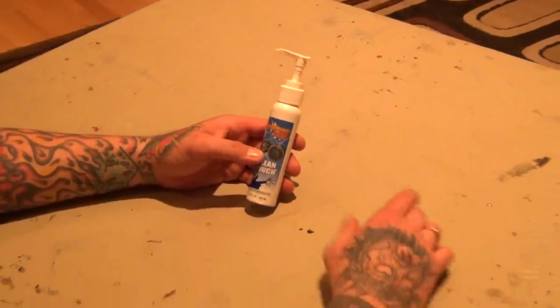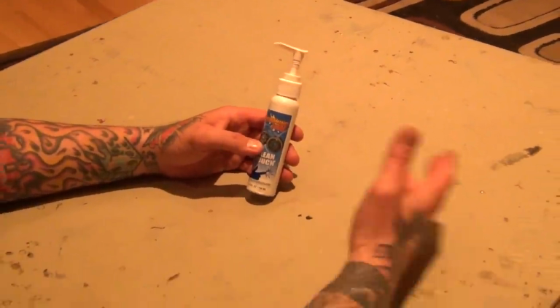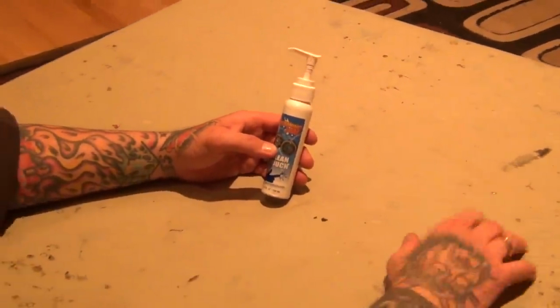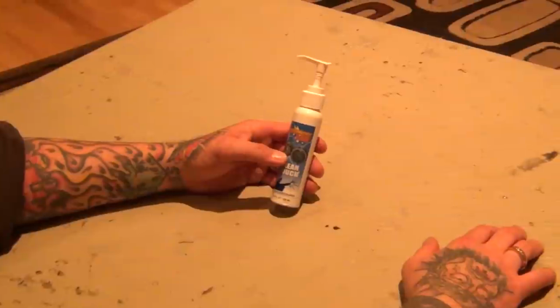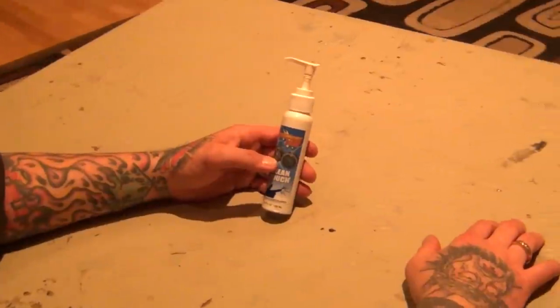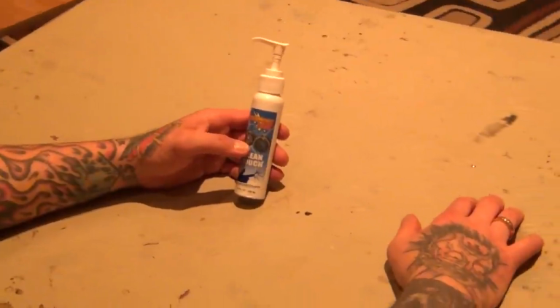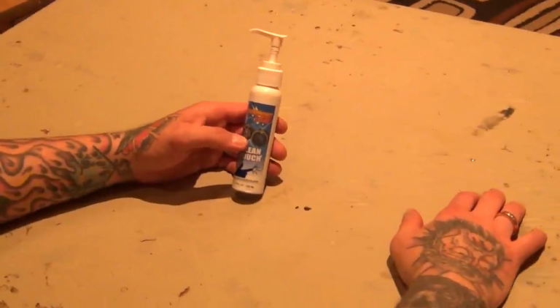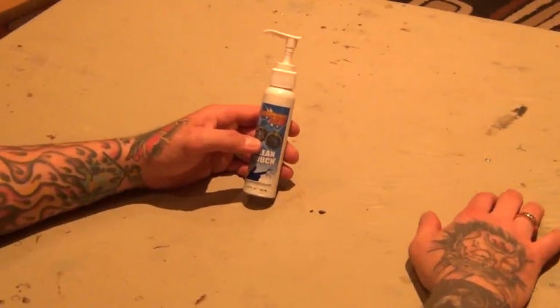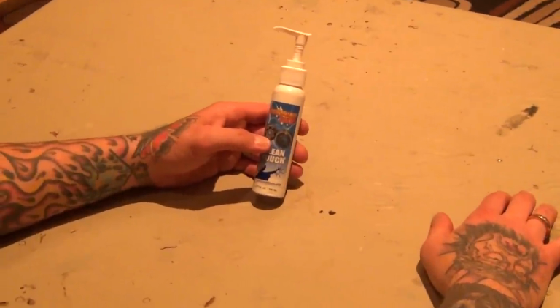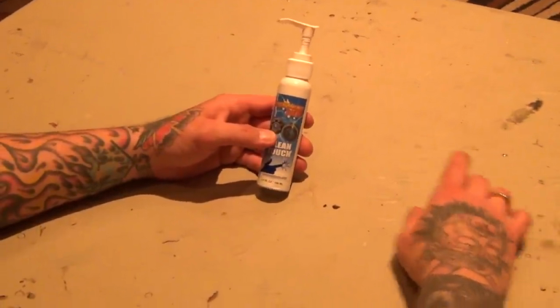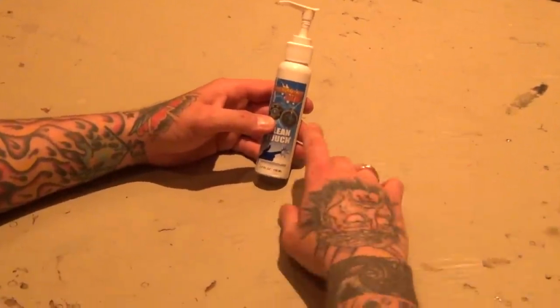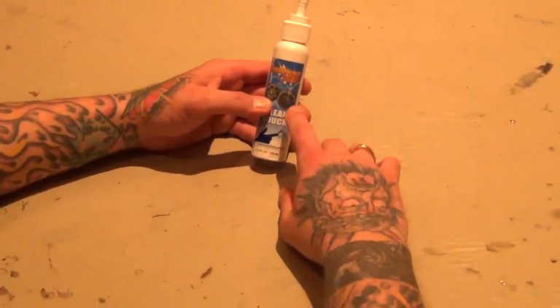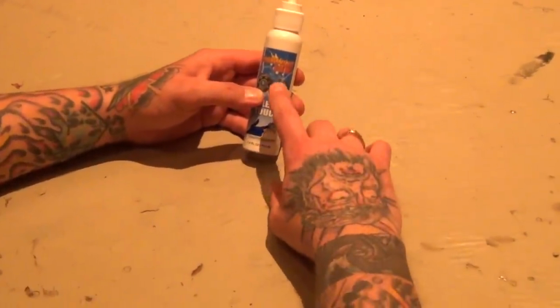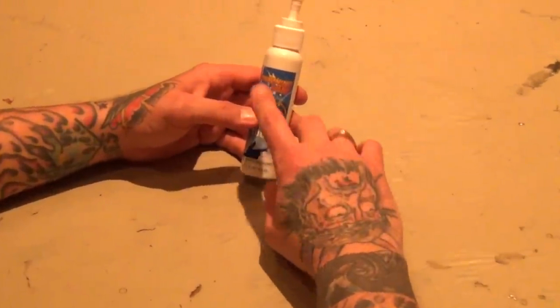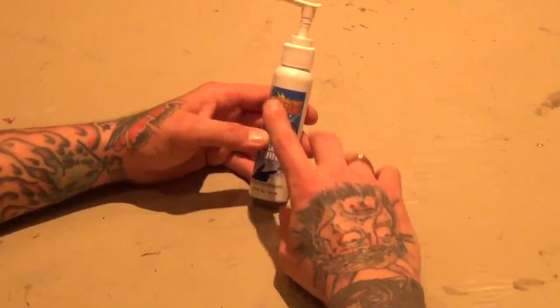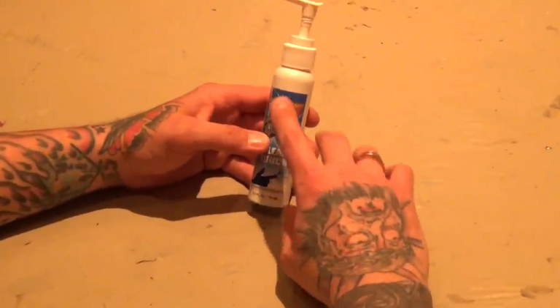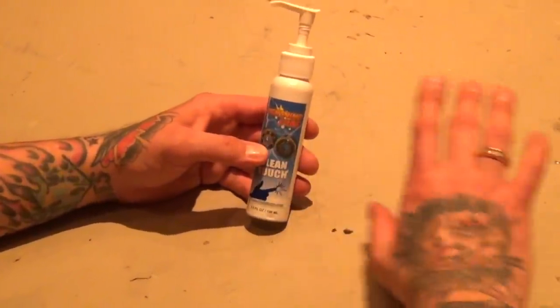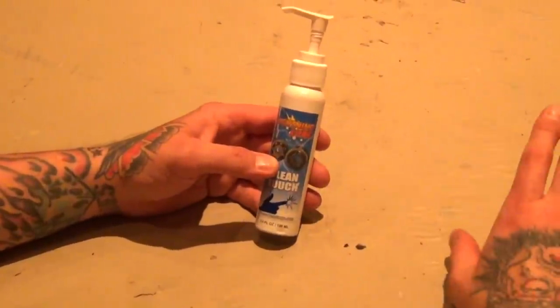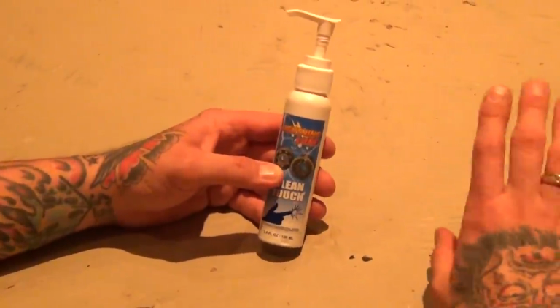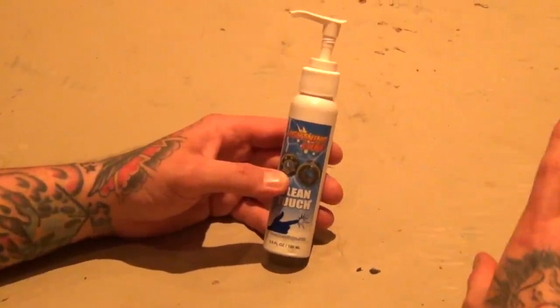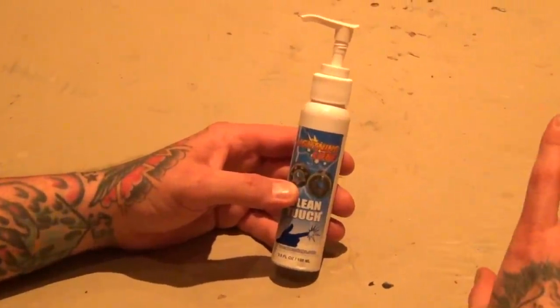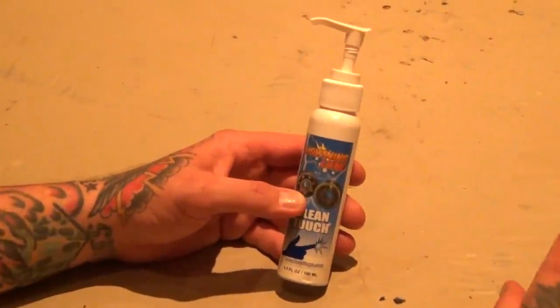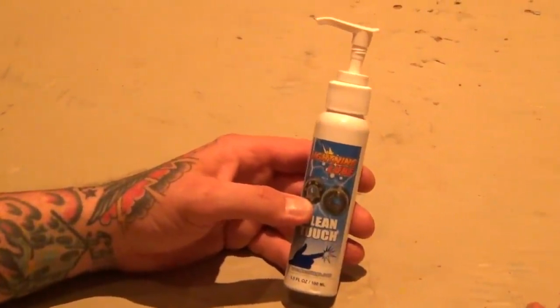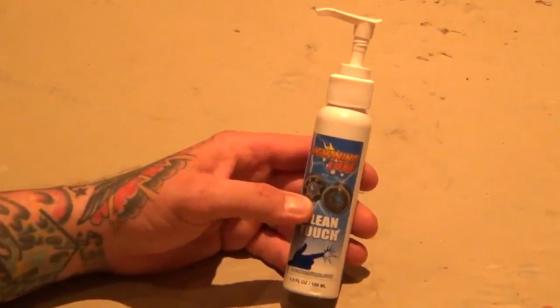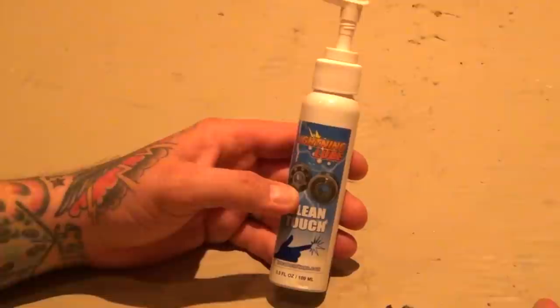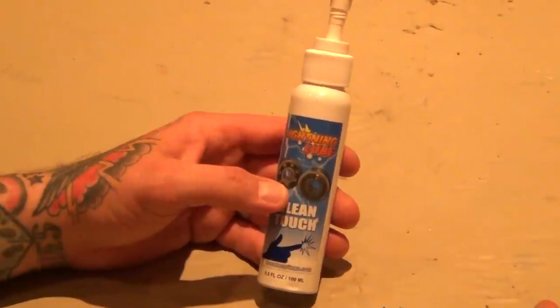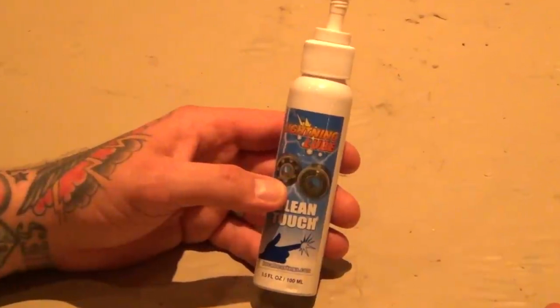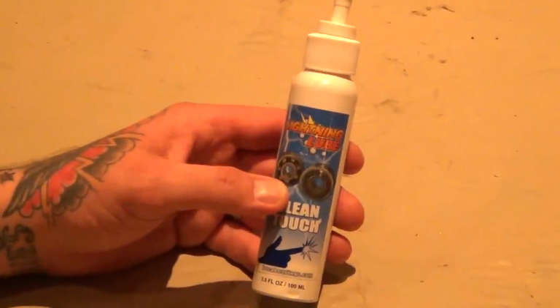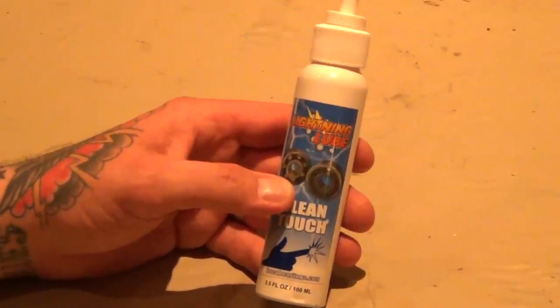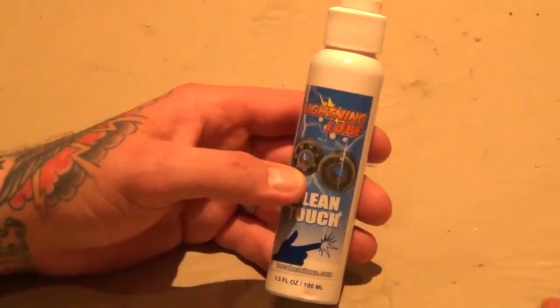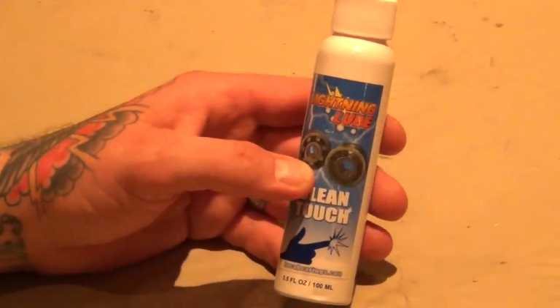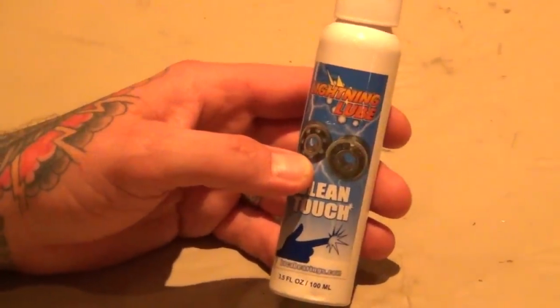I just picked it up at my local hobby shop — it was three bucks — and I just buried my 7HV in the mud pretty hardcore and all my bearings were full of crap.